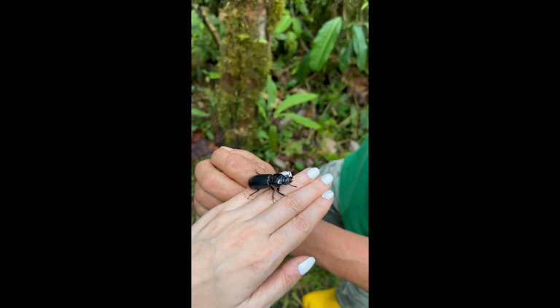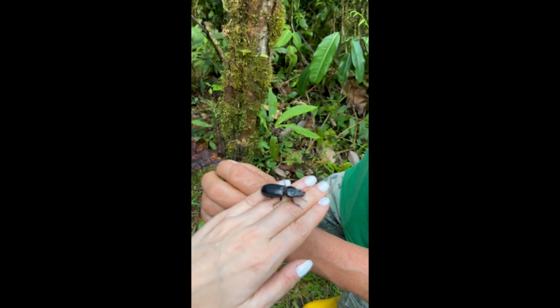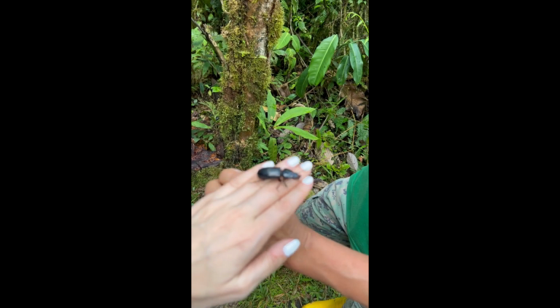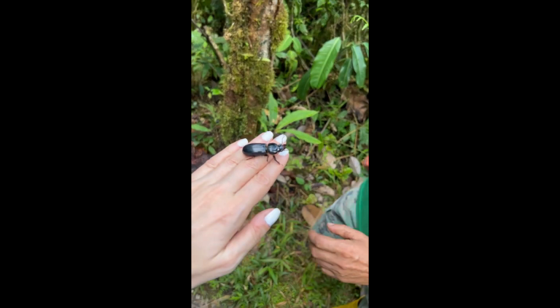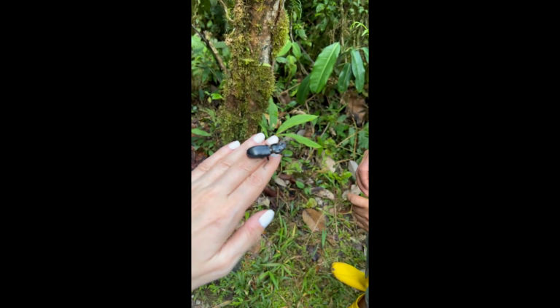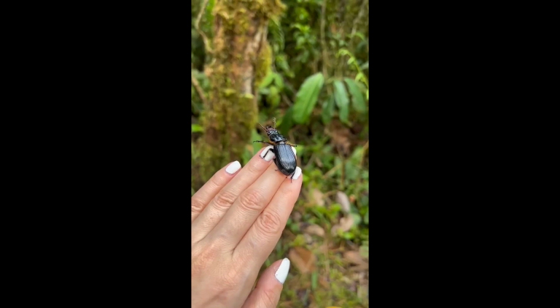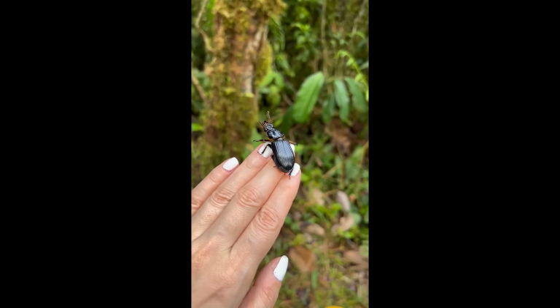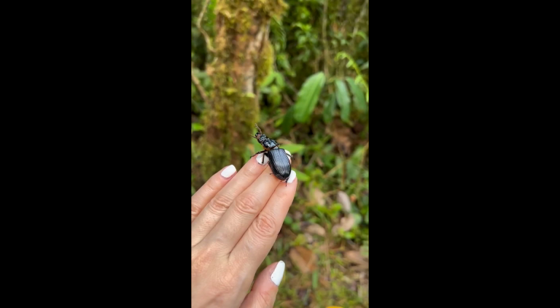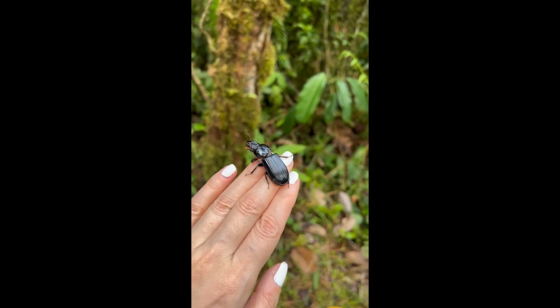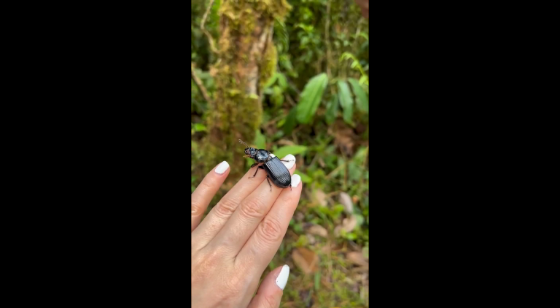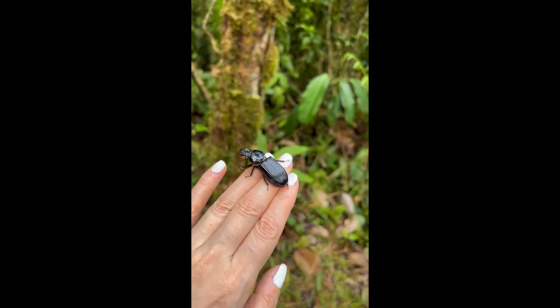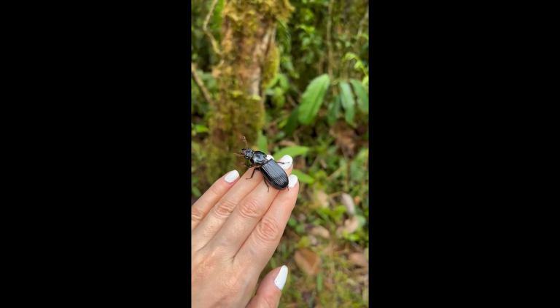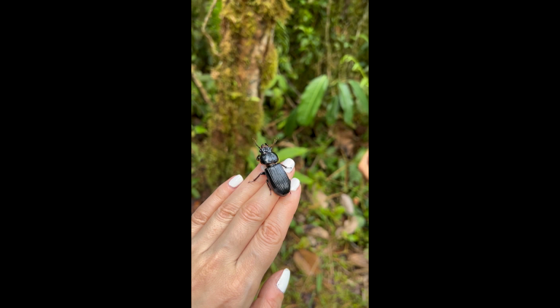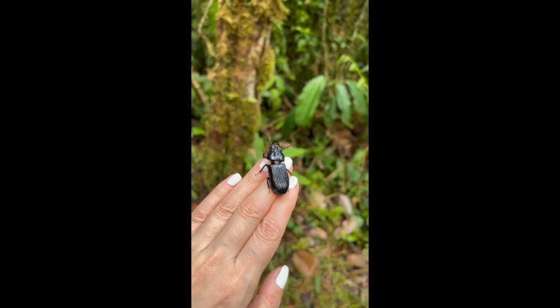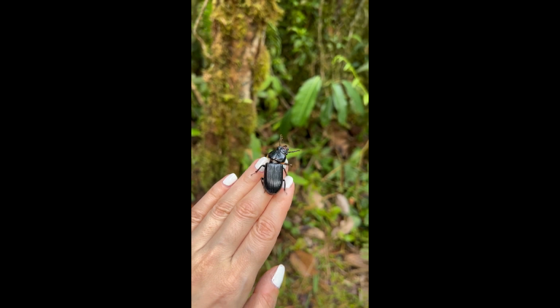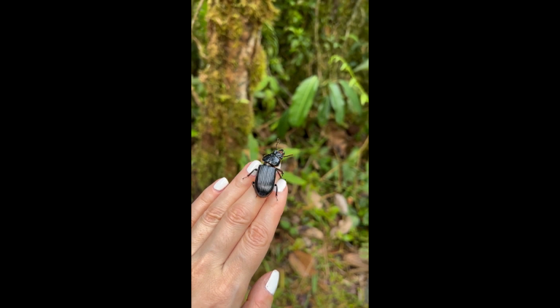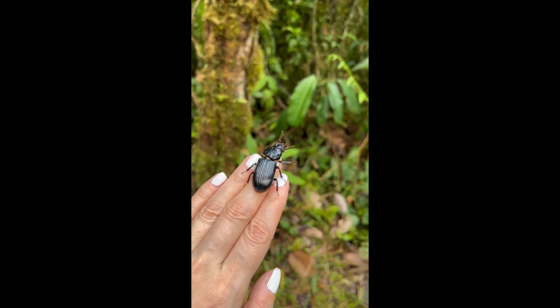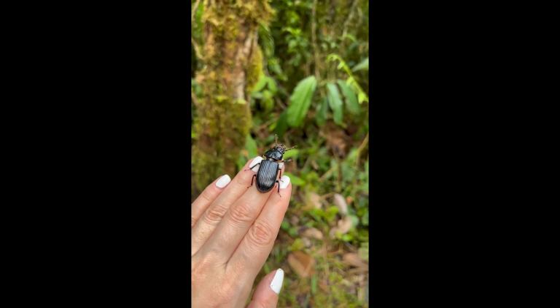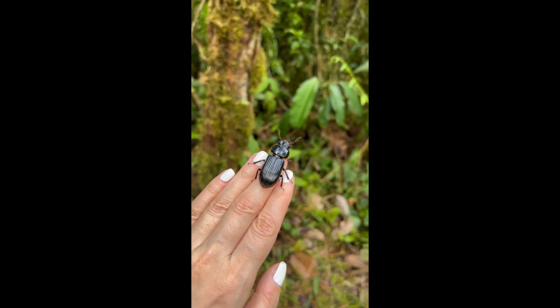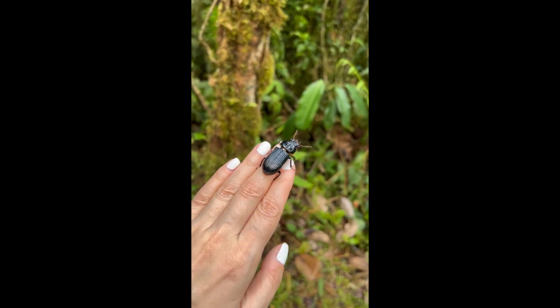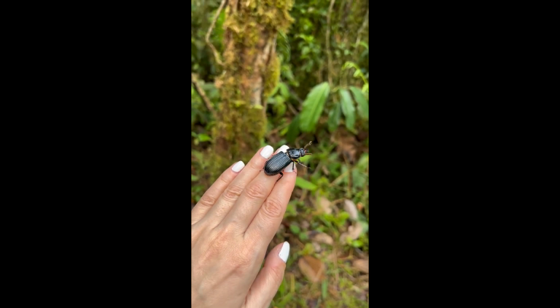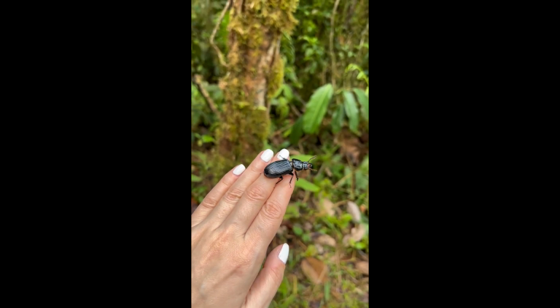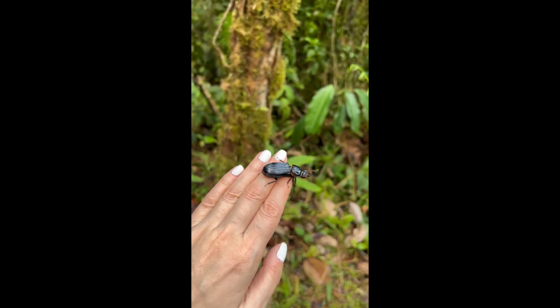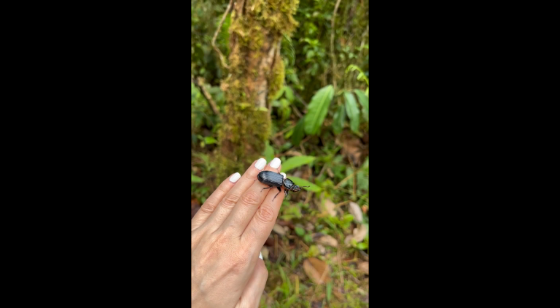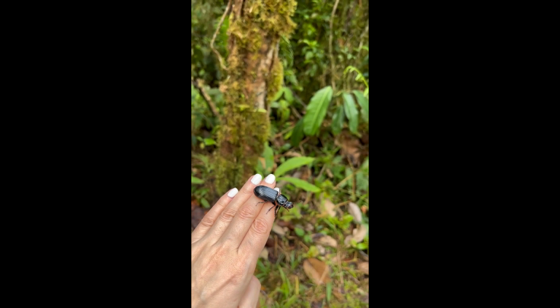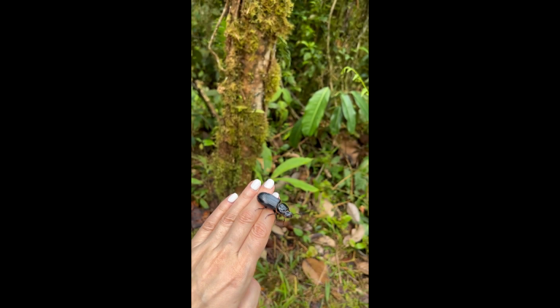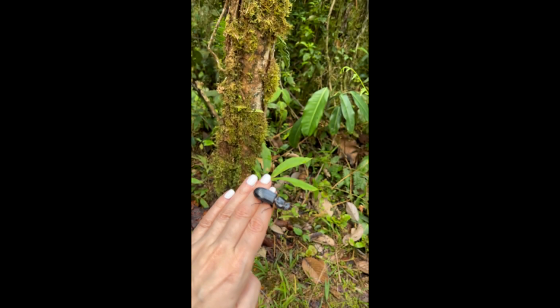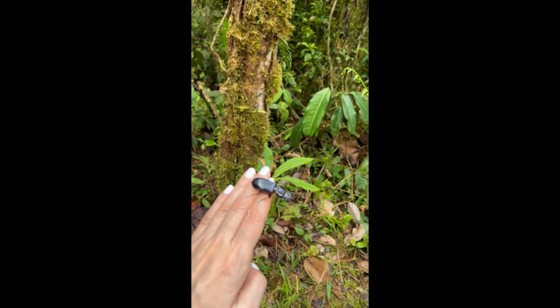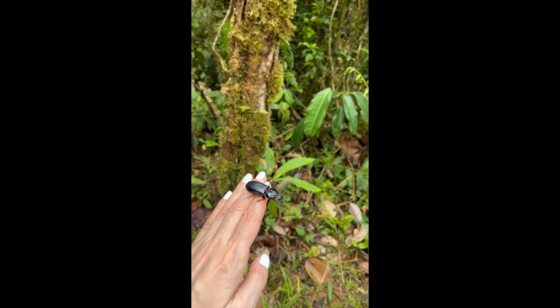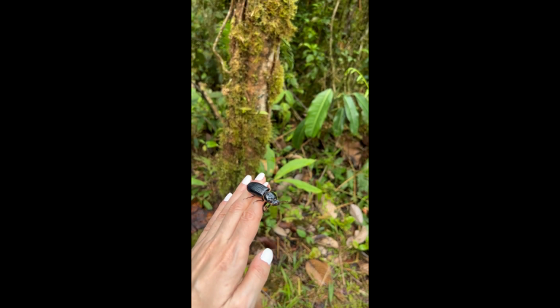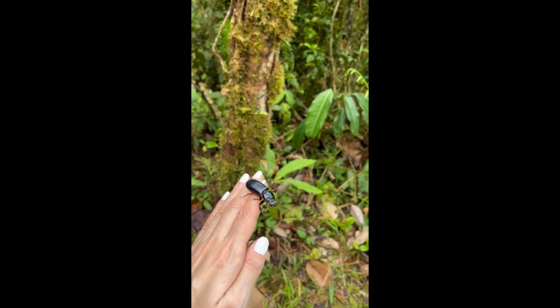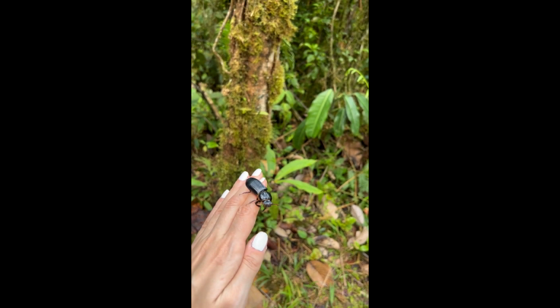The larvae of this is the Chontakuro. The larvae of this beetle can be found in local restaurants on the grill.